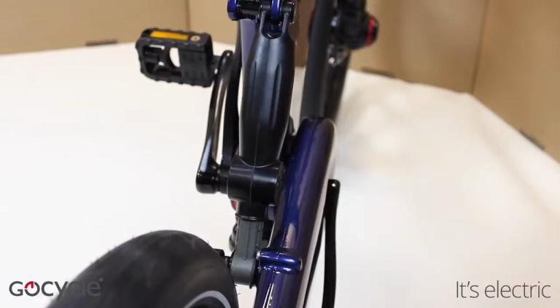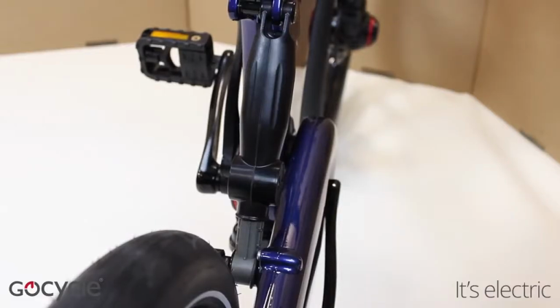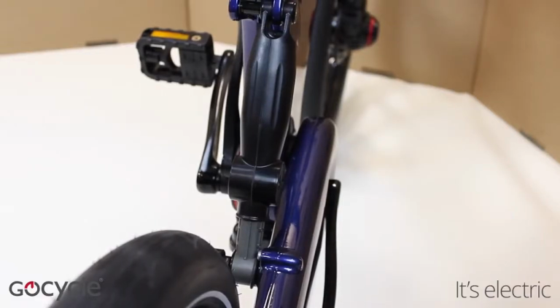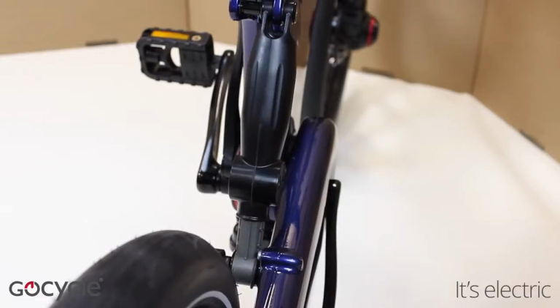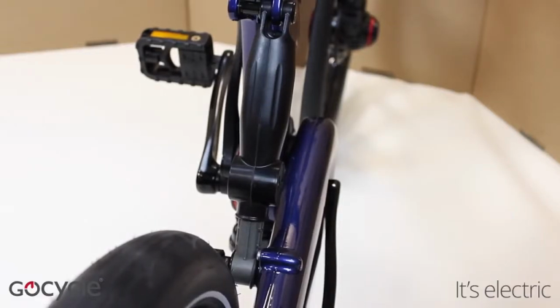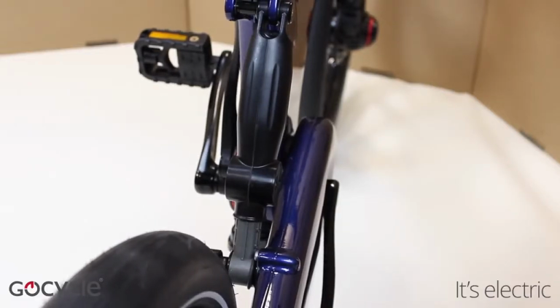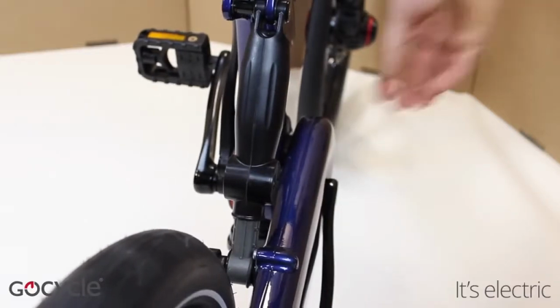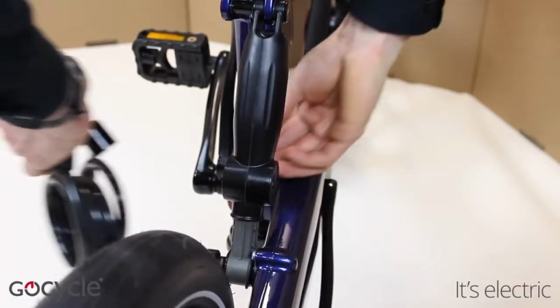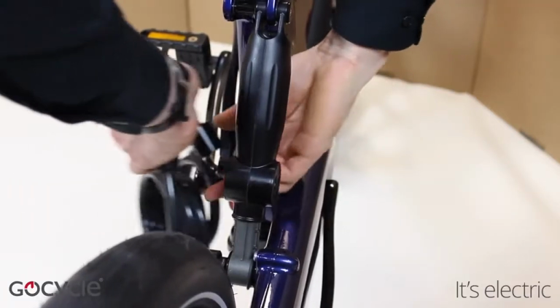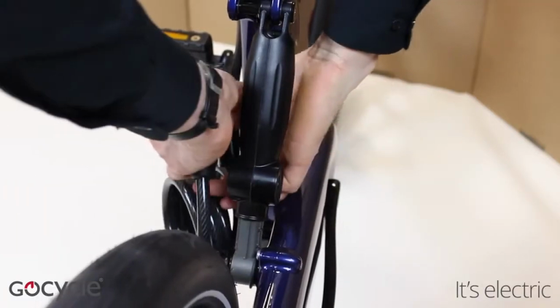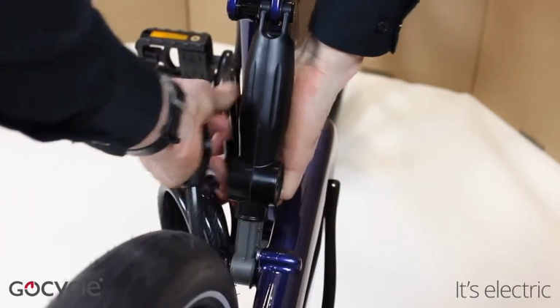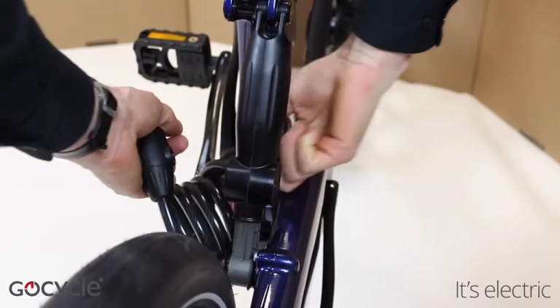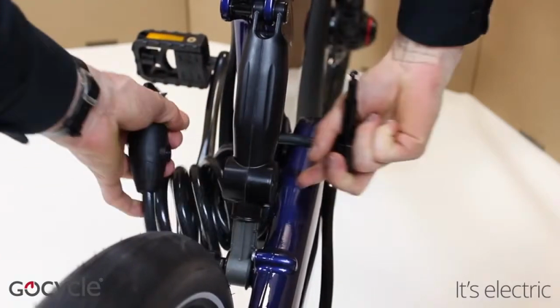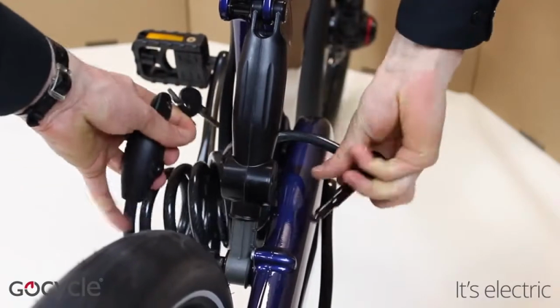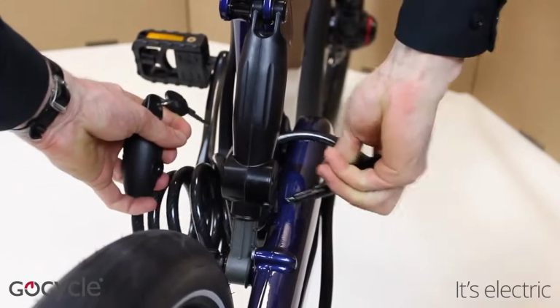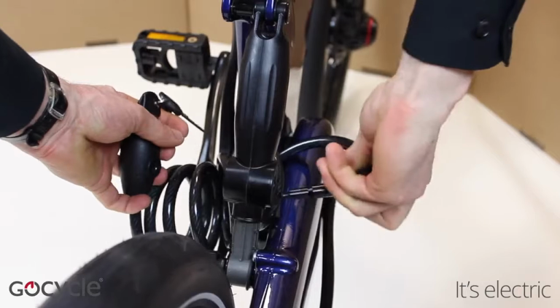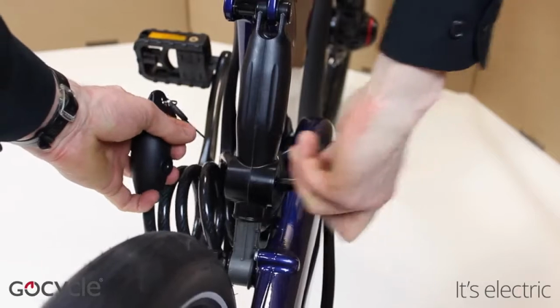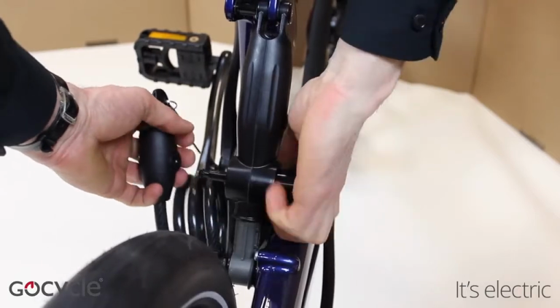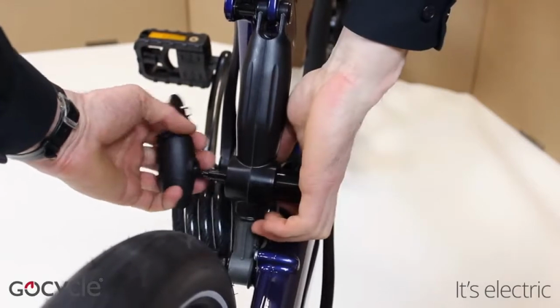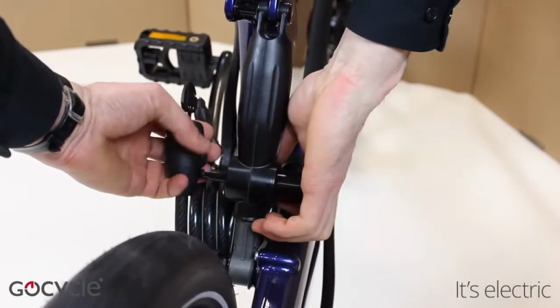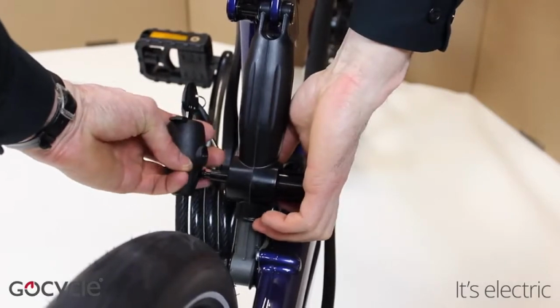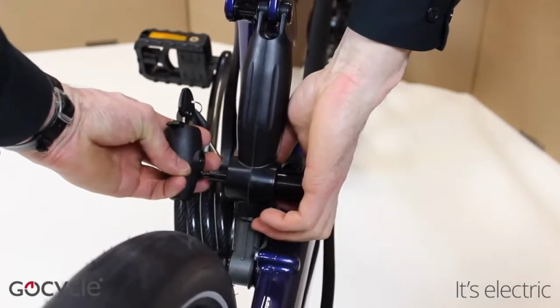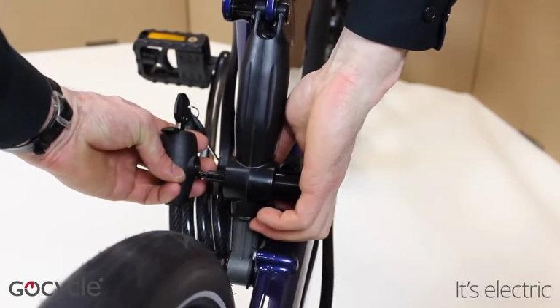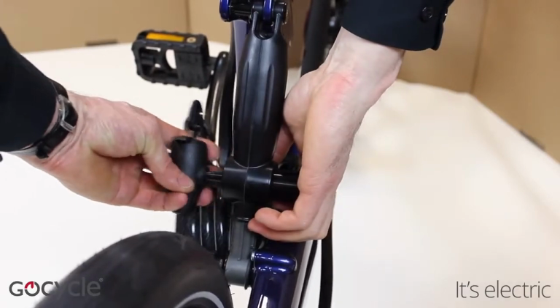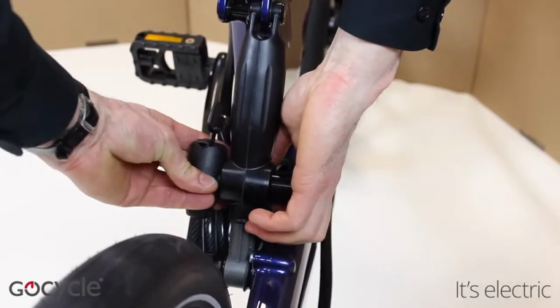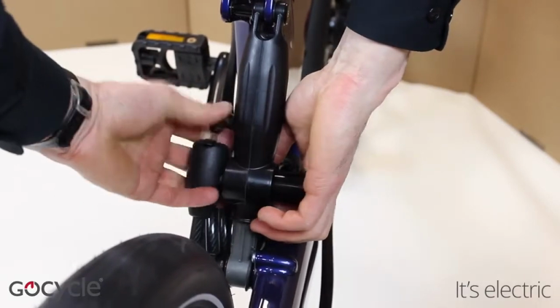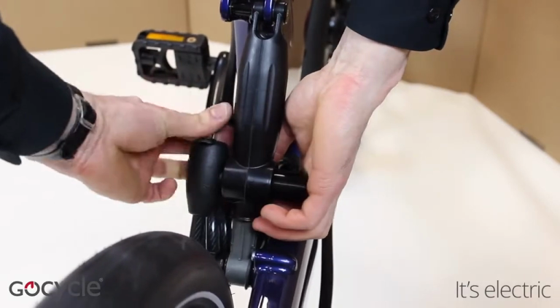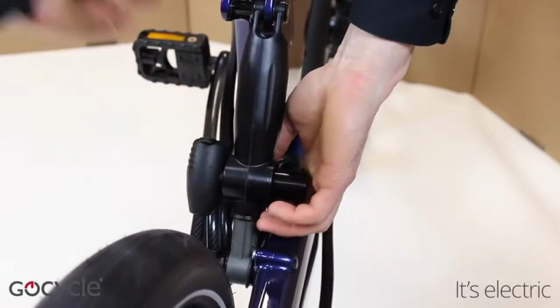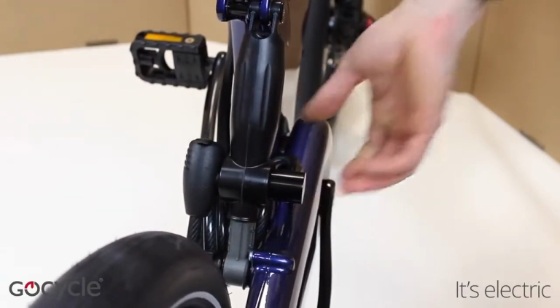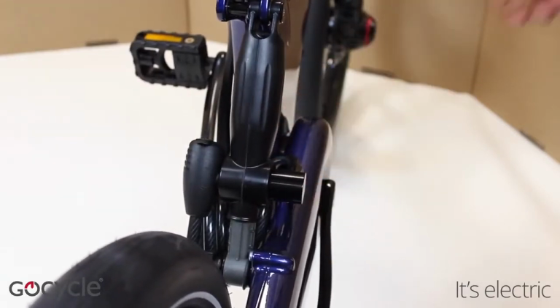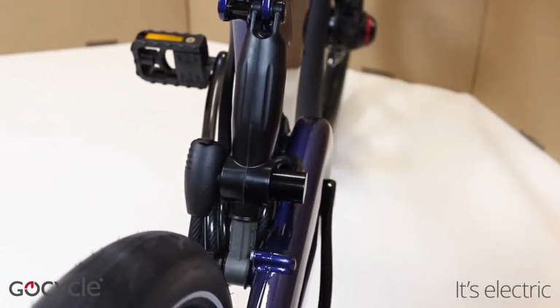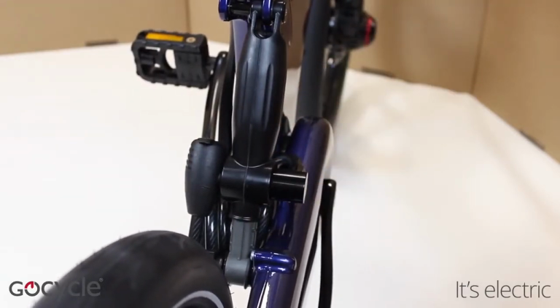The pin of the shock lock needs to be inserted through the right hand side of the lock shock body. The barrel of the shock lock attaches from the left hand side.